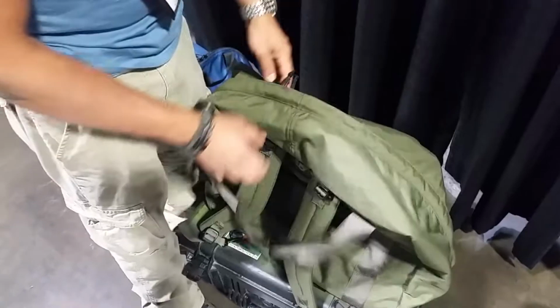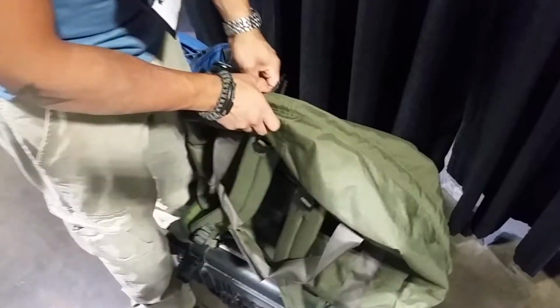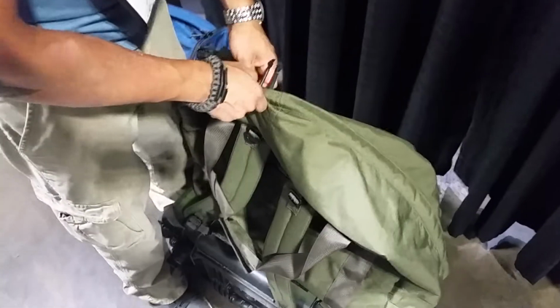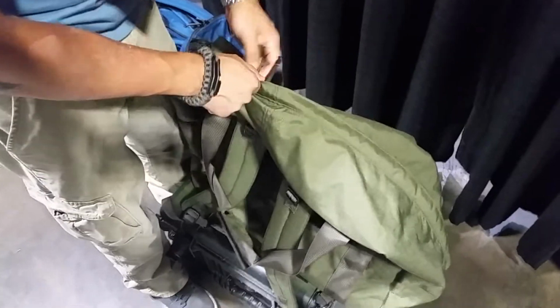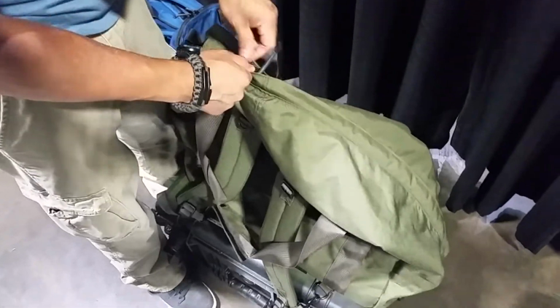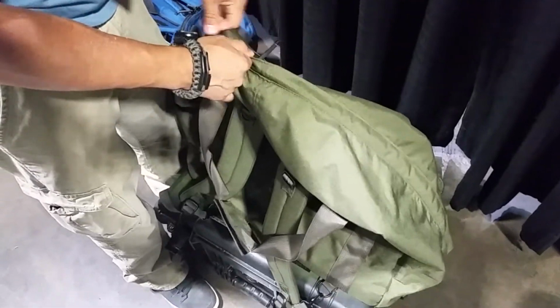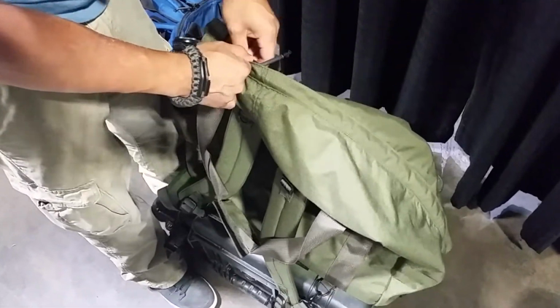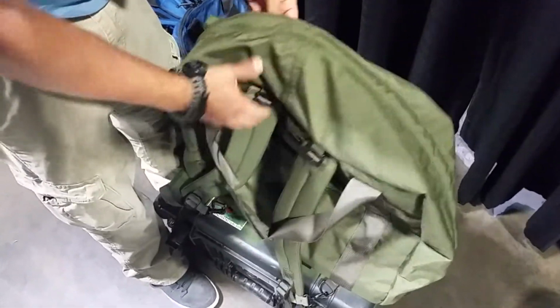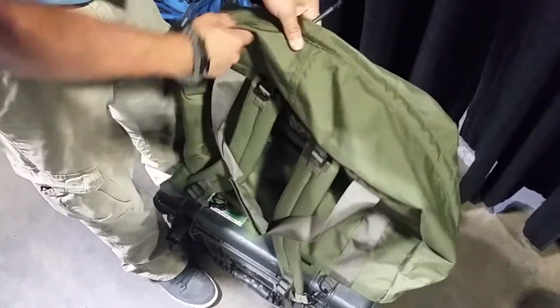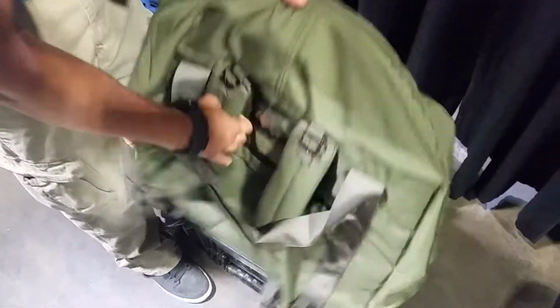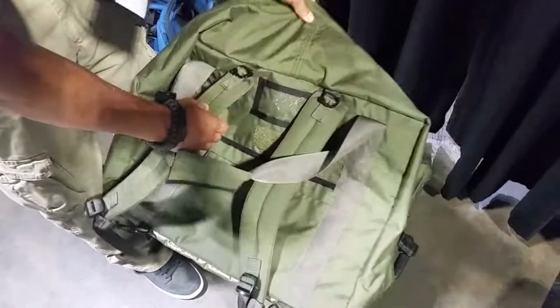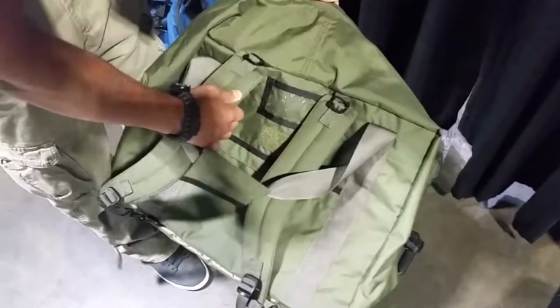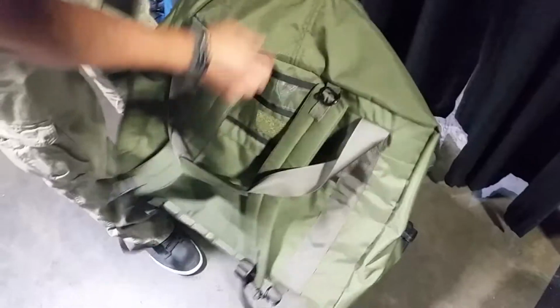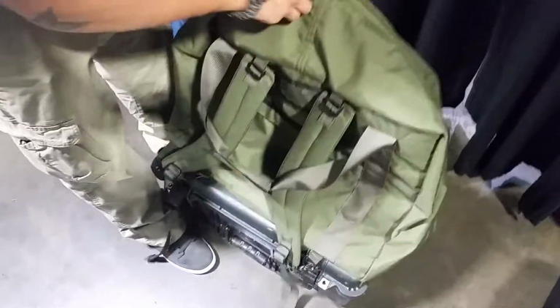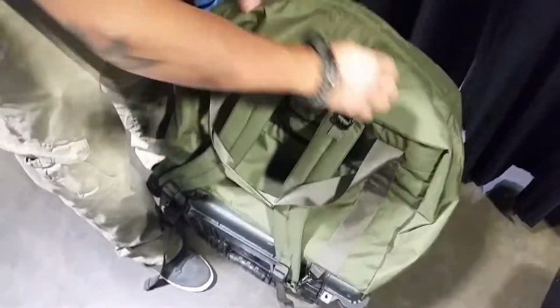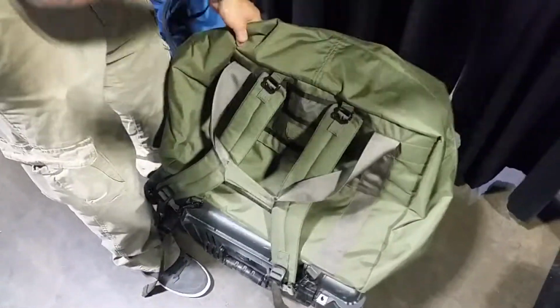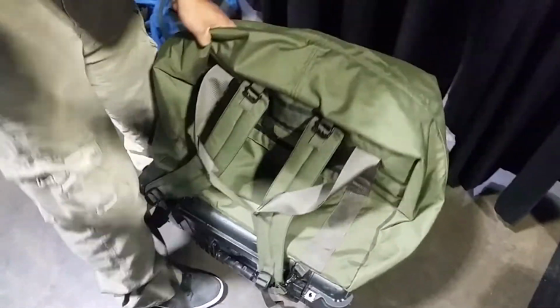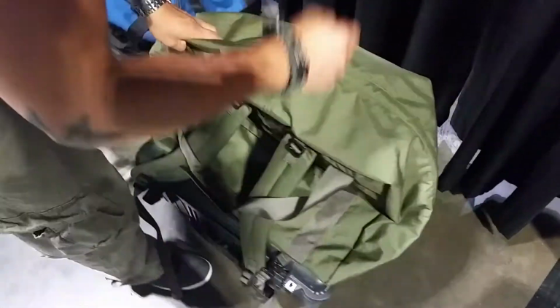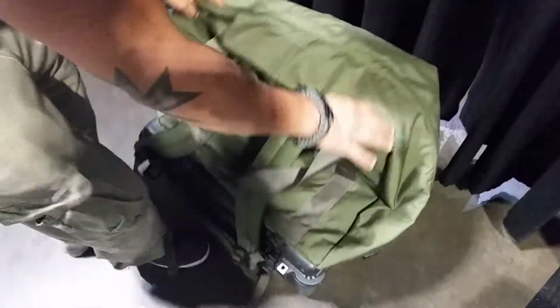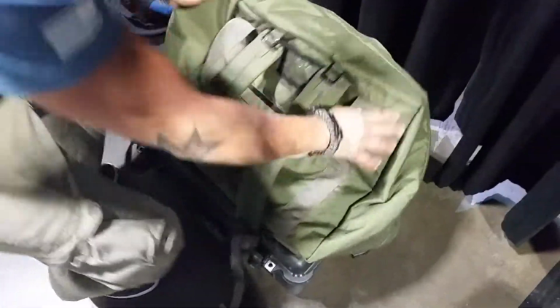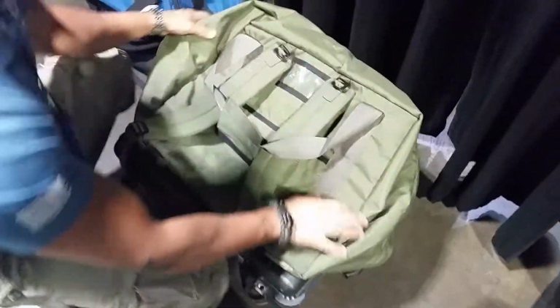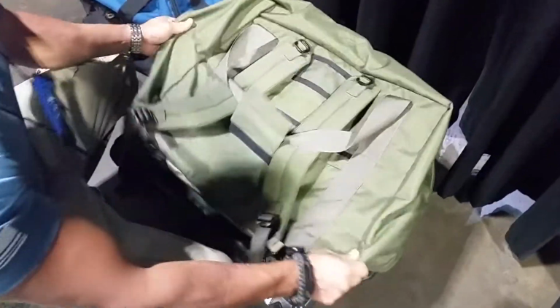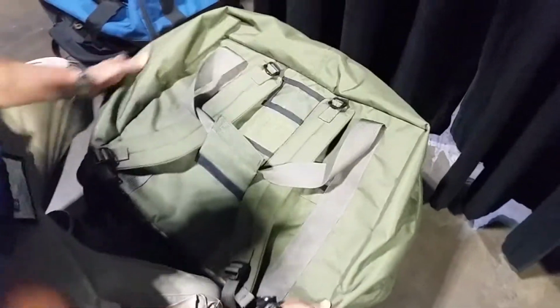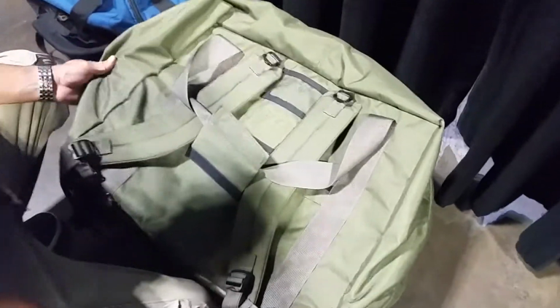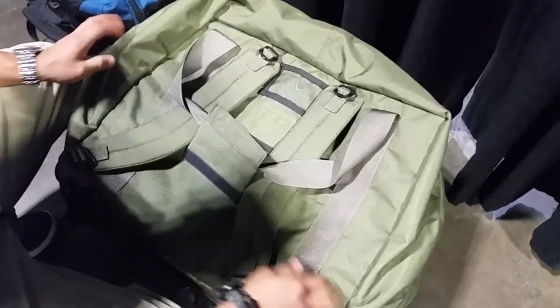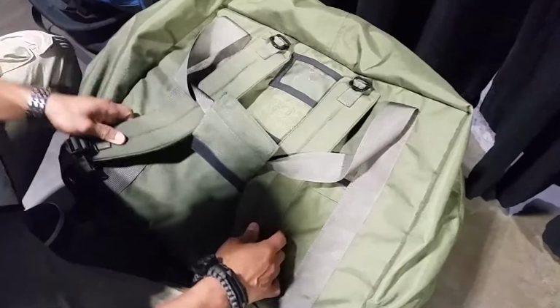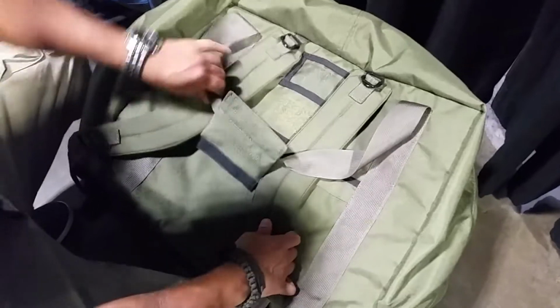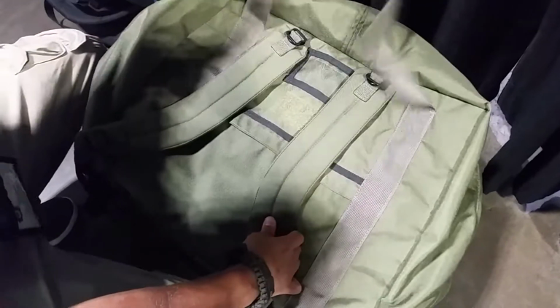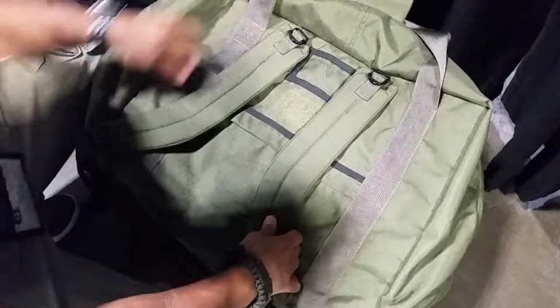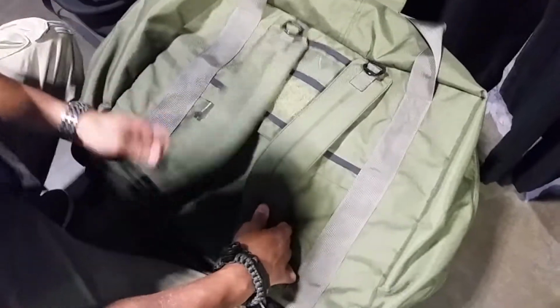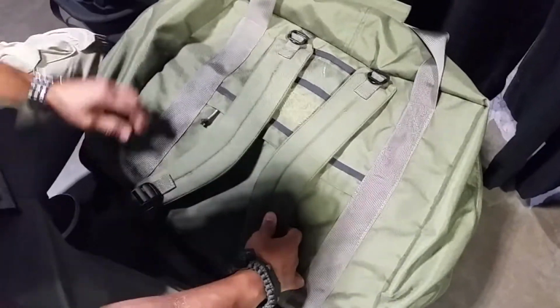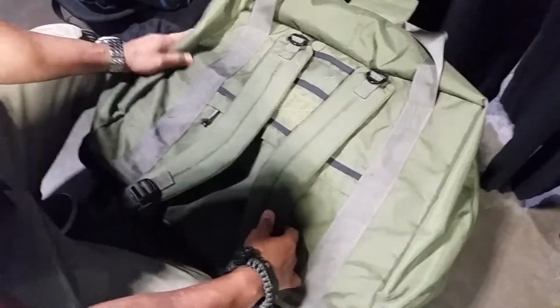Alright guys, we're looking at the Enhanced Kit Bag from RE Factor Tactical. Unlike your standard kit bag, this bag has a lot of unique features that make it a lot better than your average standard issue kit bag.